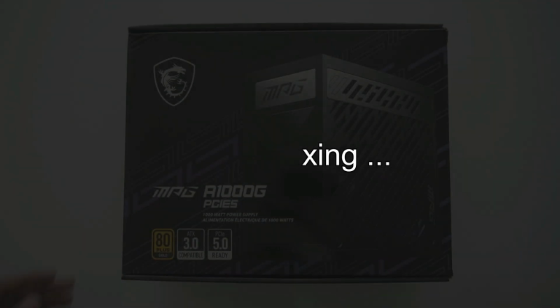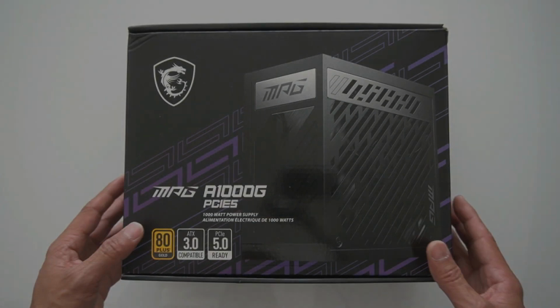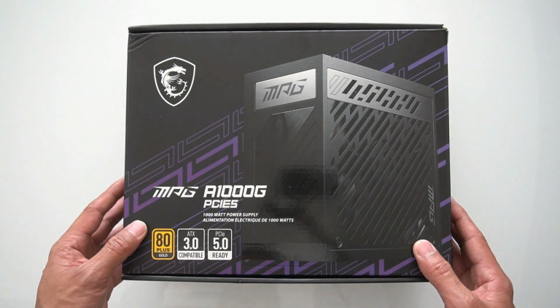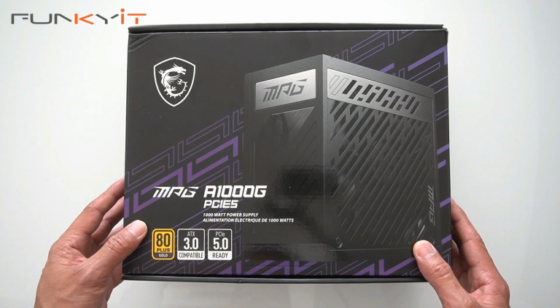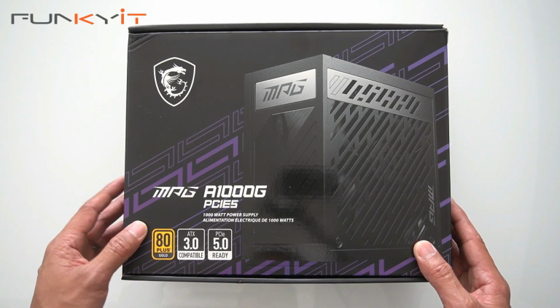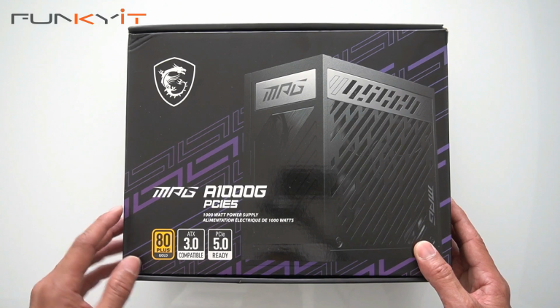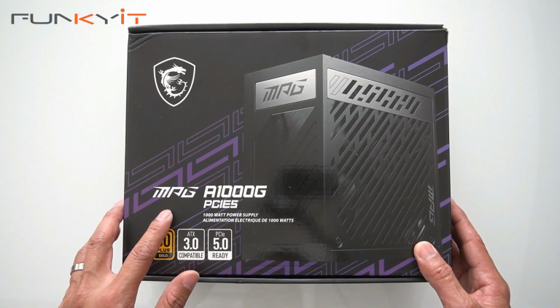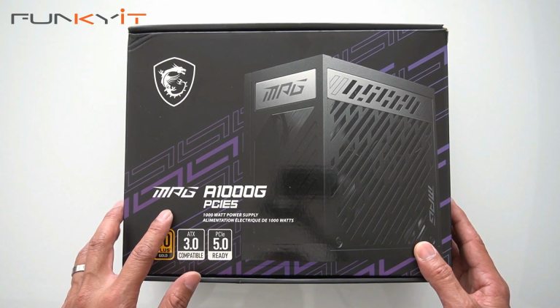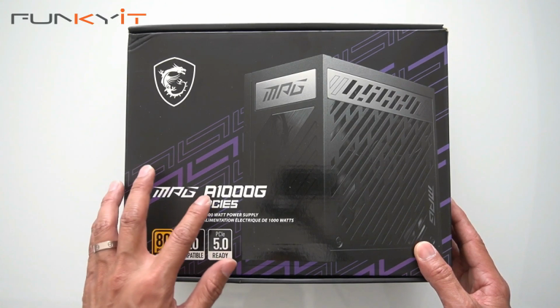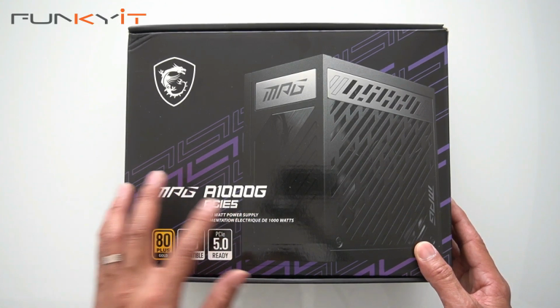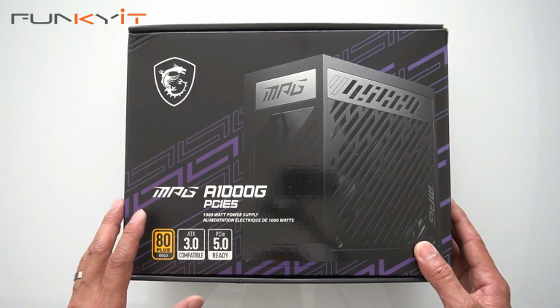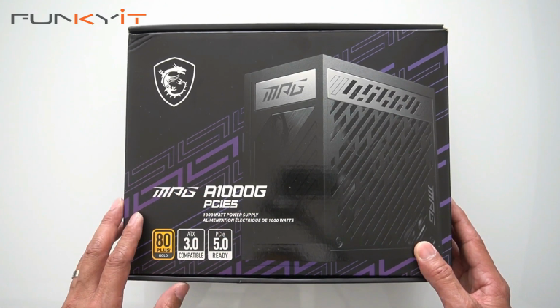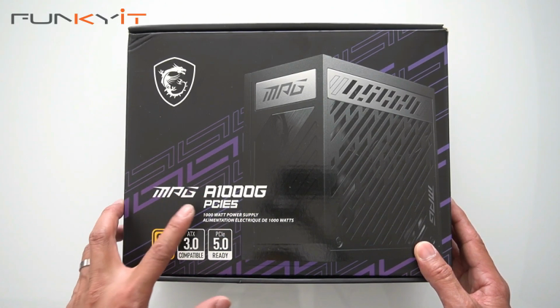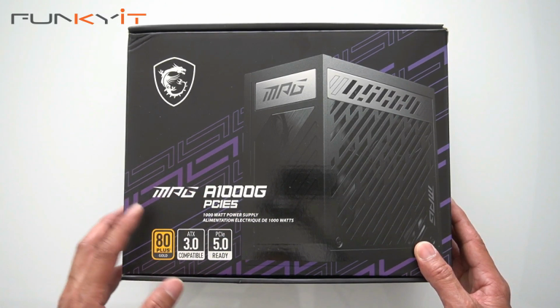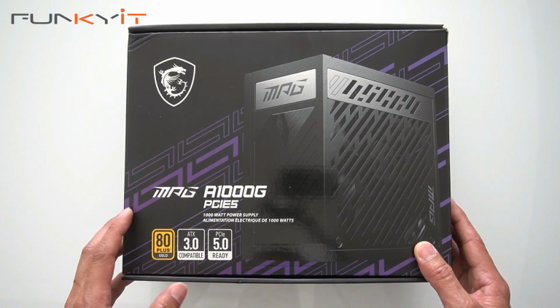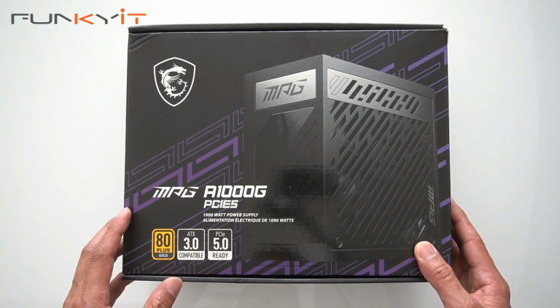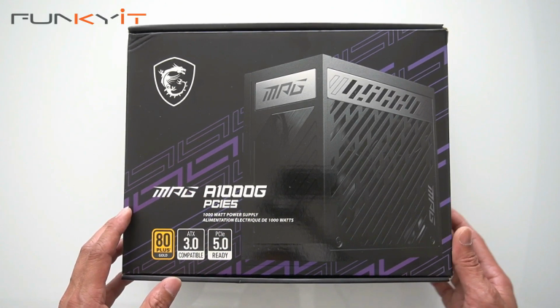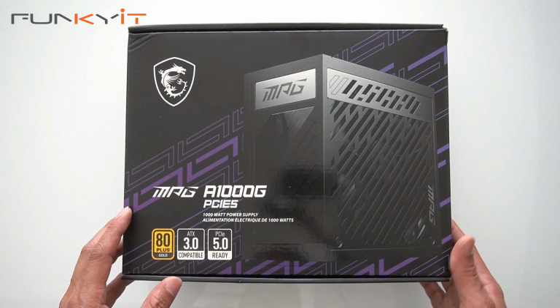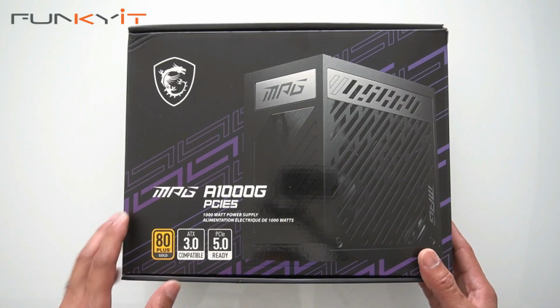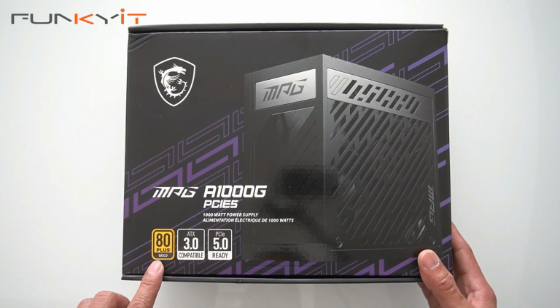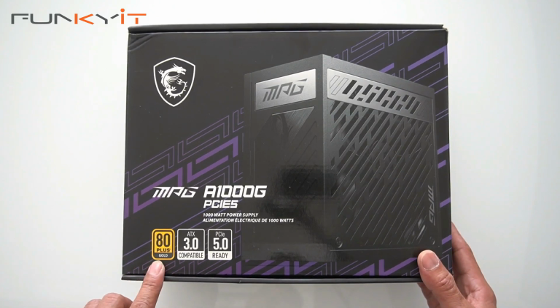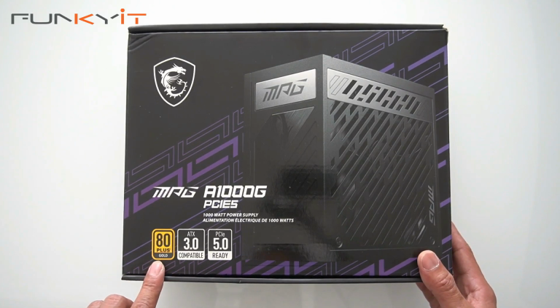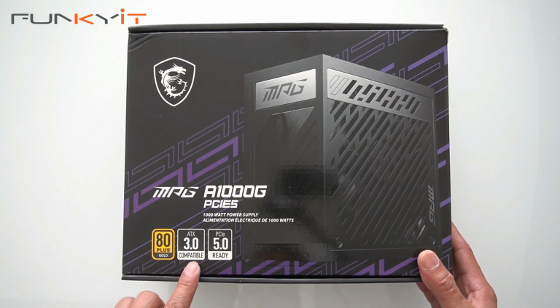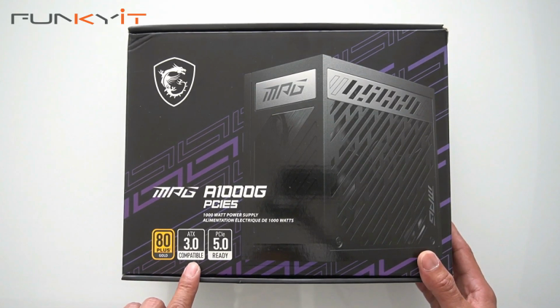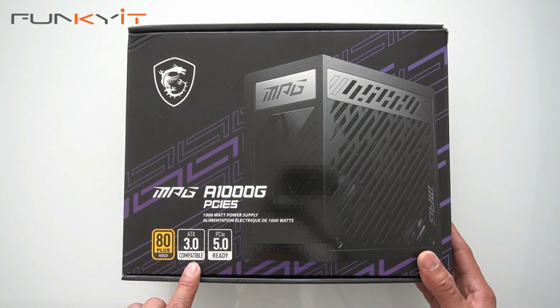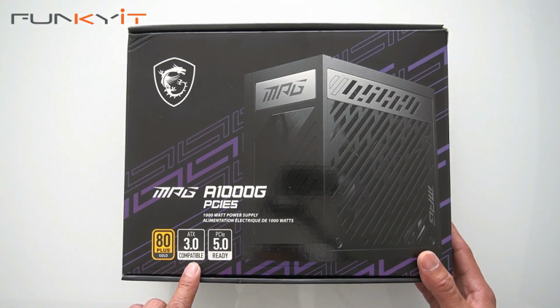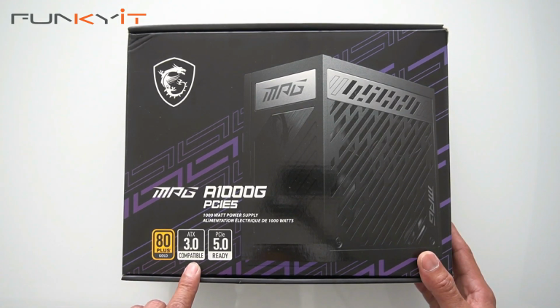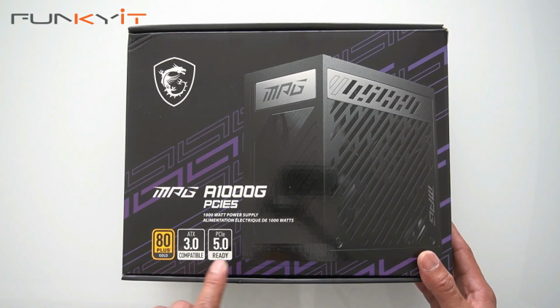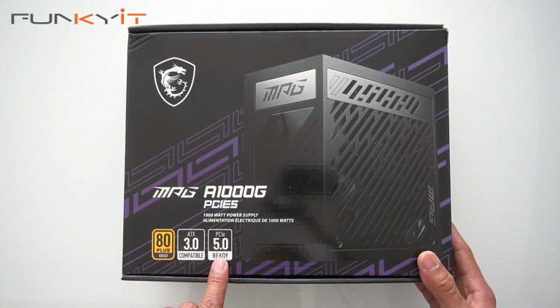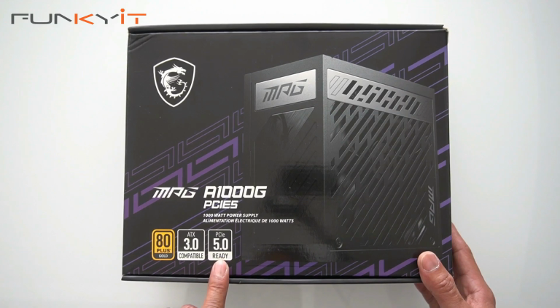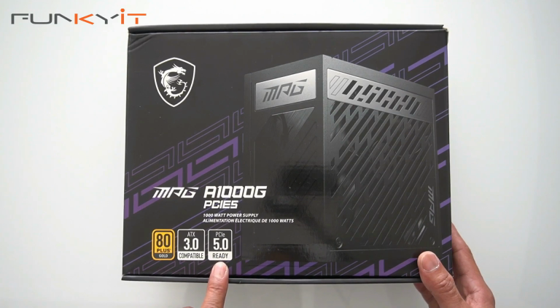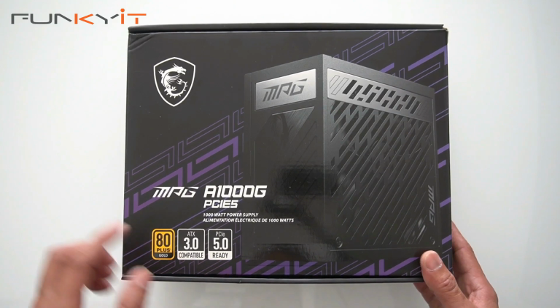Alright, we're going to do a quick unboxing of the MSI MPG A1000G PCIe 5 power supply. As you can see, it's 80 Plus Gold, ATX 3.0 compatible, and of course PCIe 5 ready.